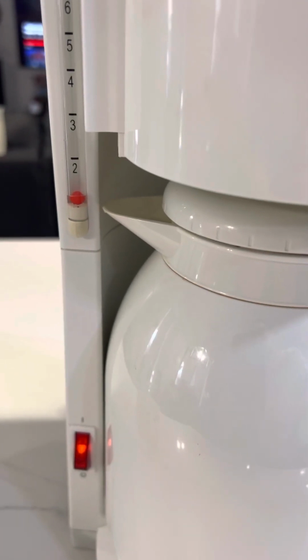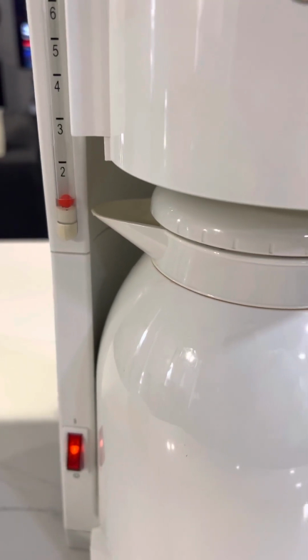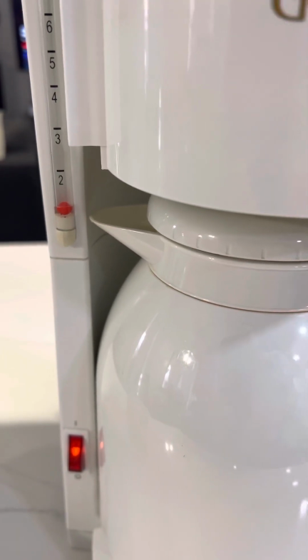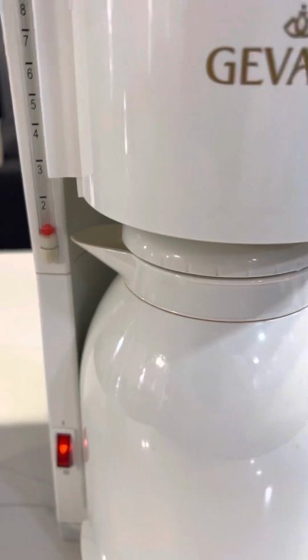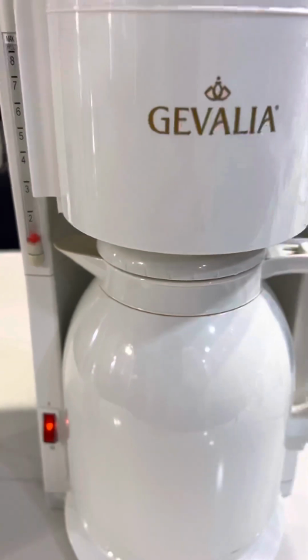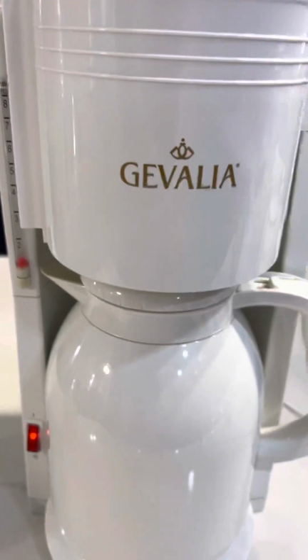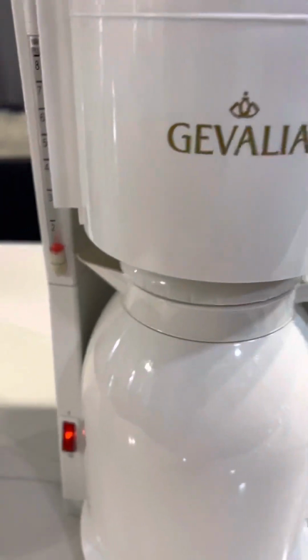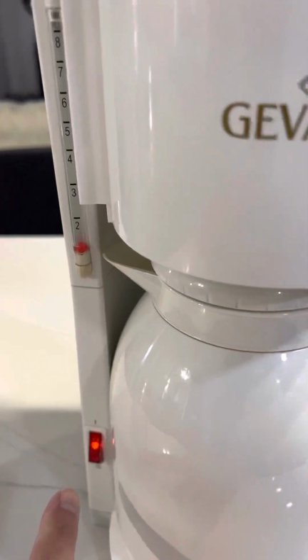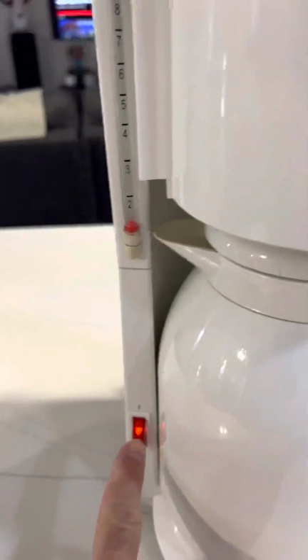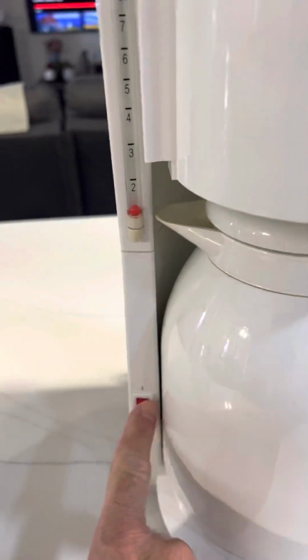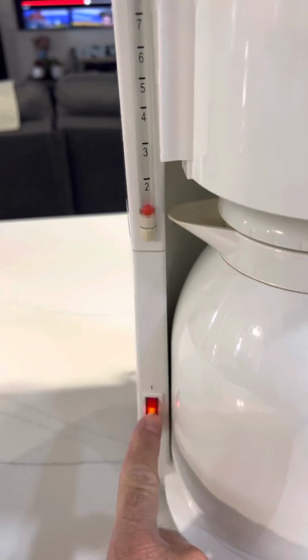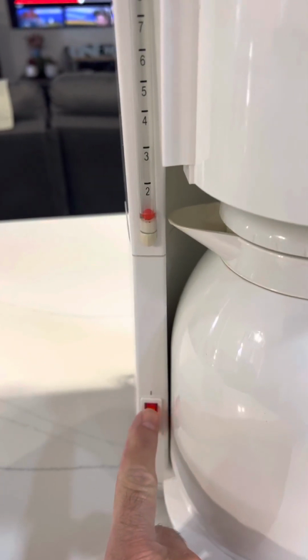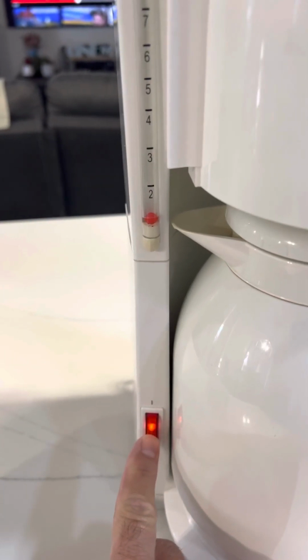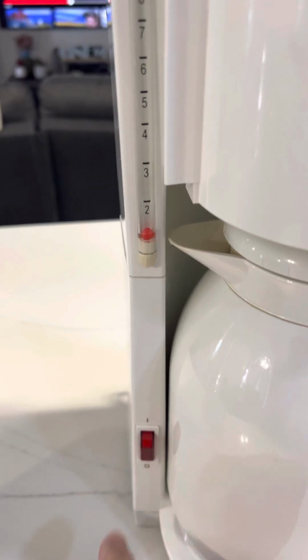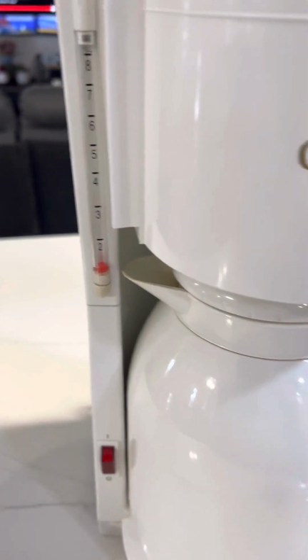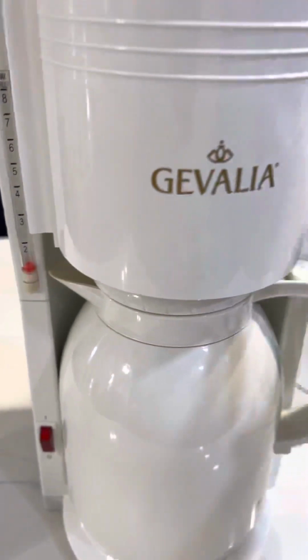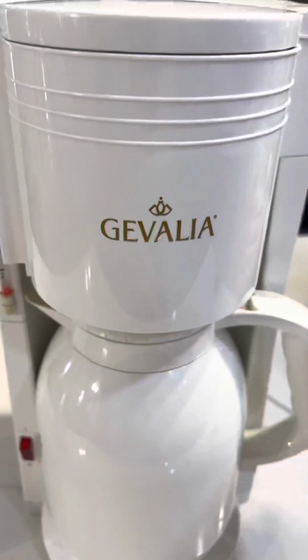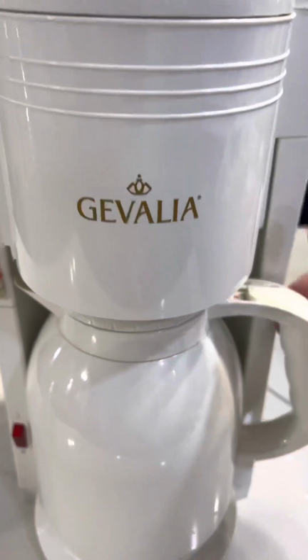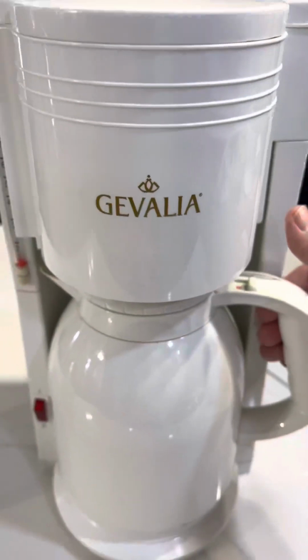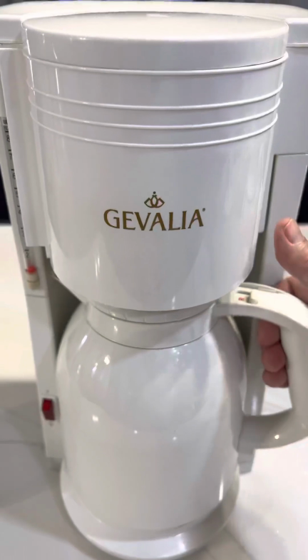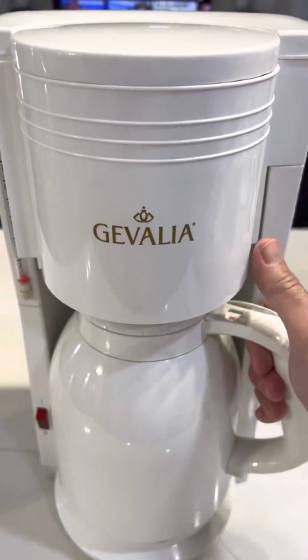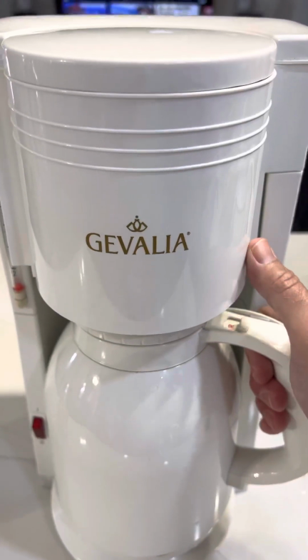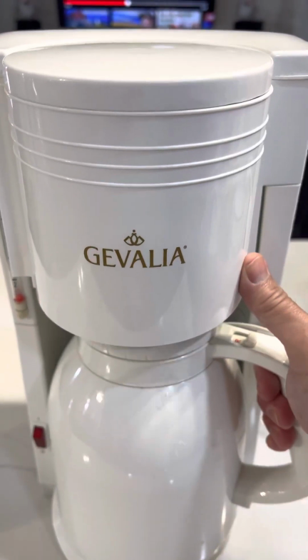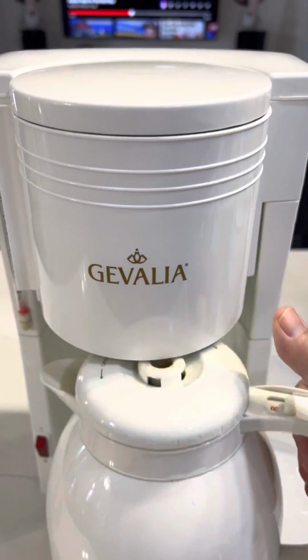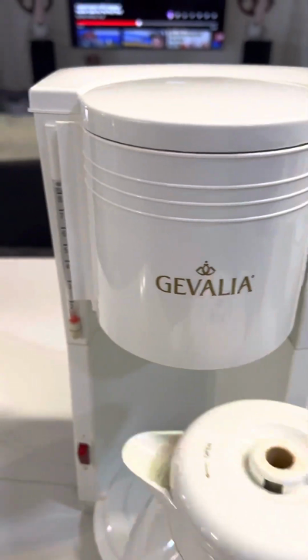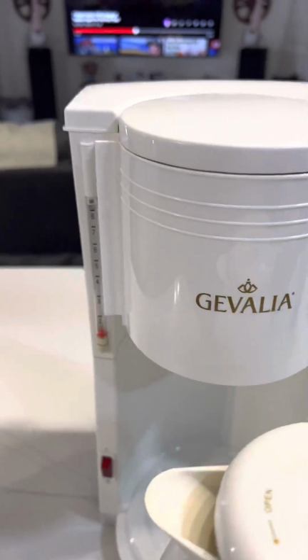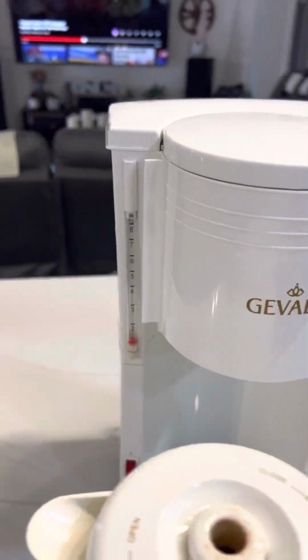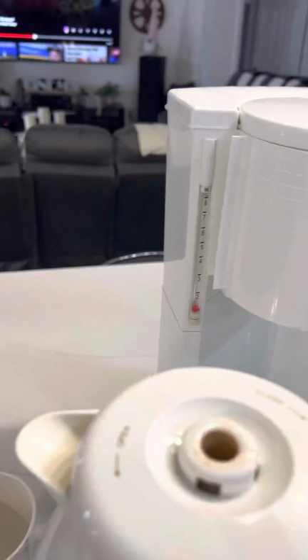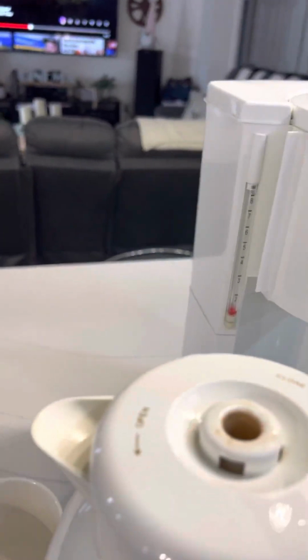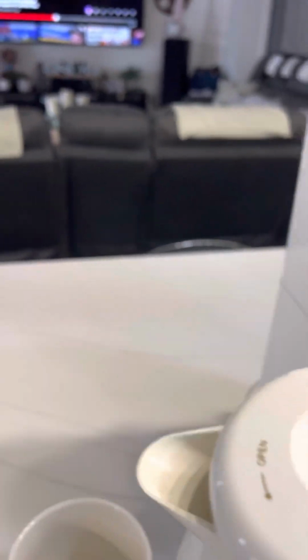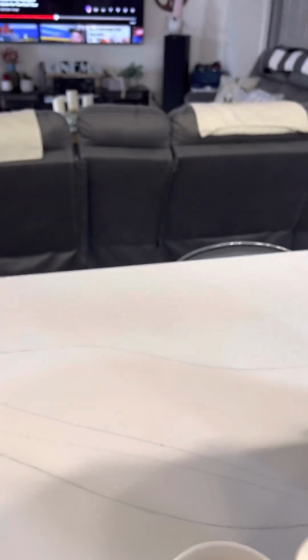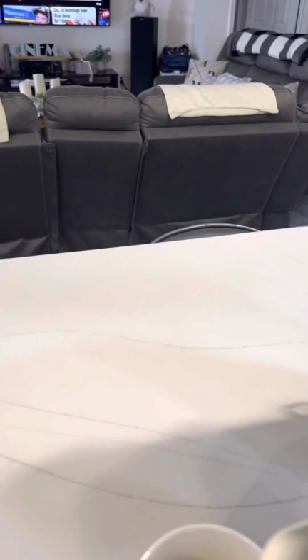Alright, so I'm going to turn this off. And I'm going to pour it into a cup. It's just water — there's no coffee in it. I wasn't going to waste coffee for this demo. So here it is, pour it into the cup.